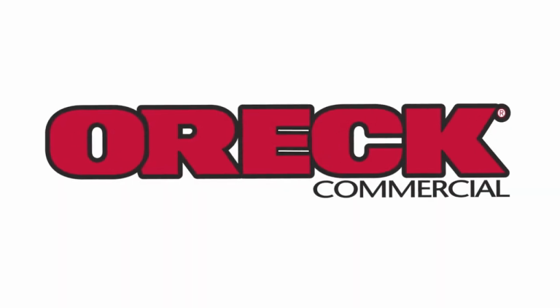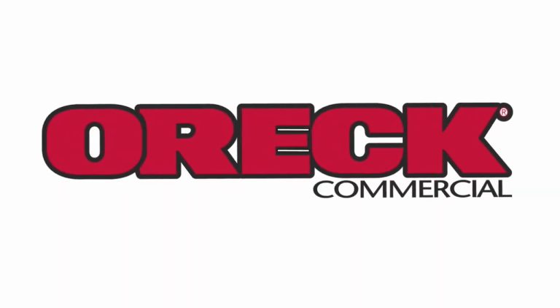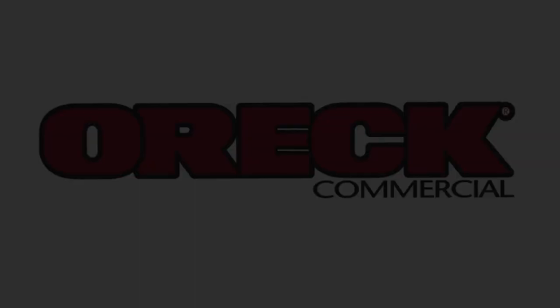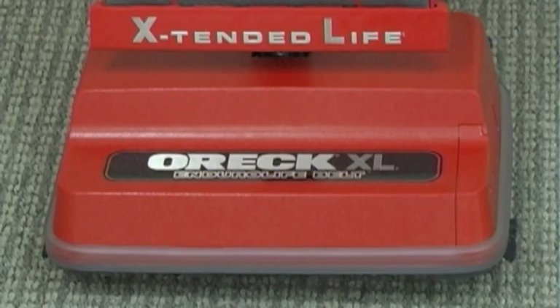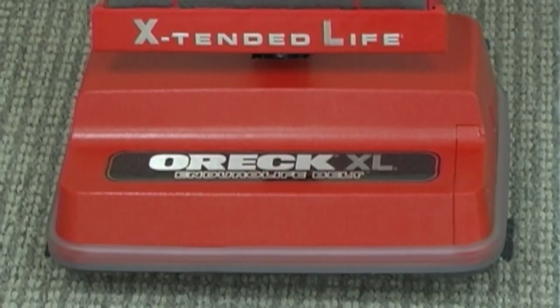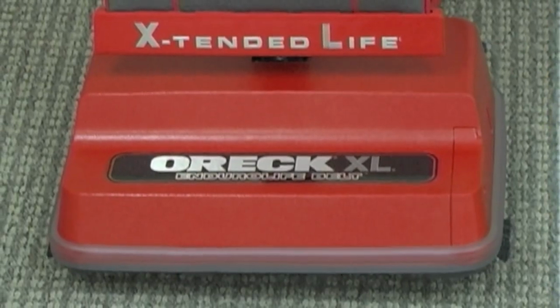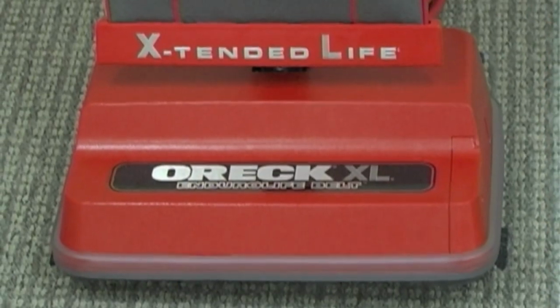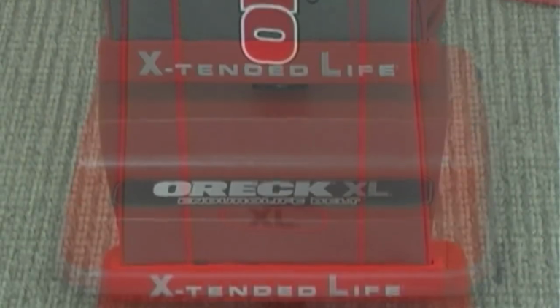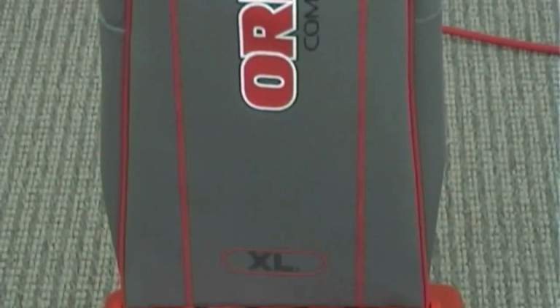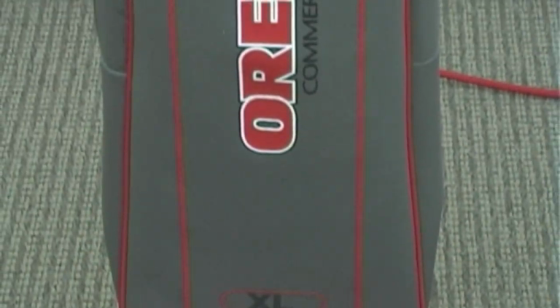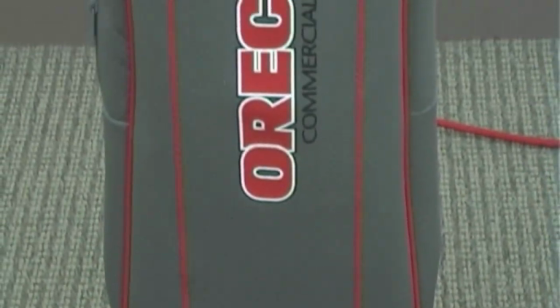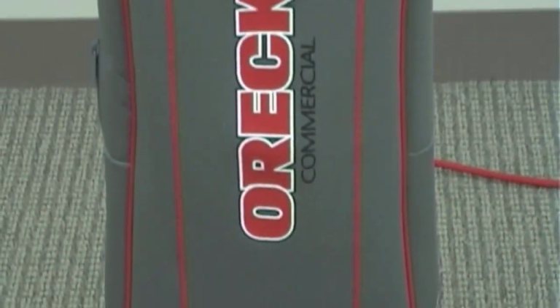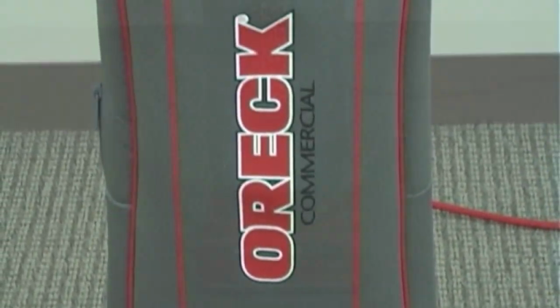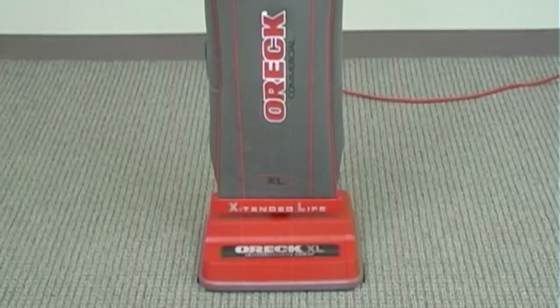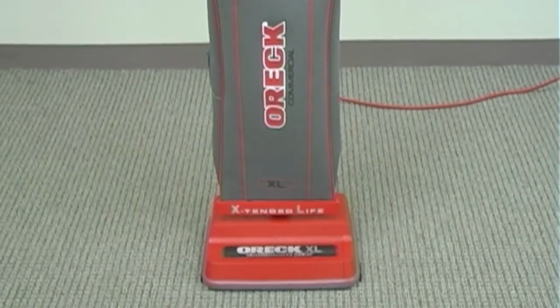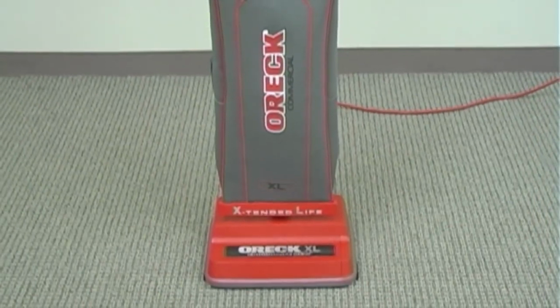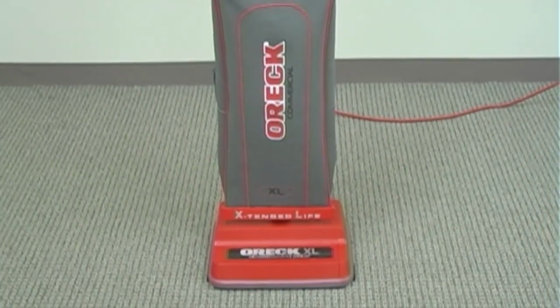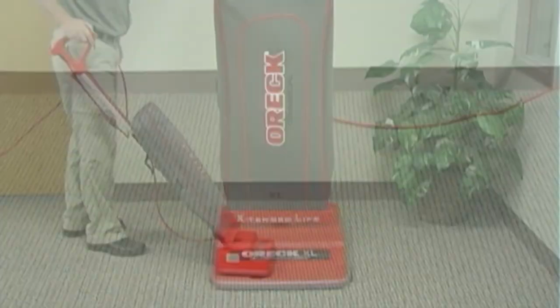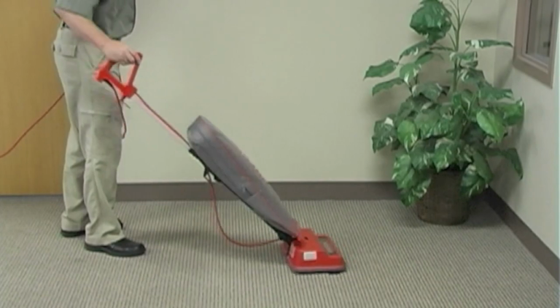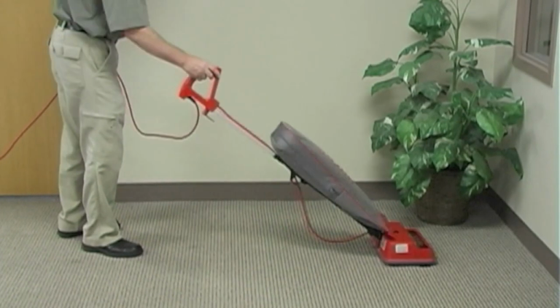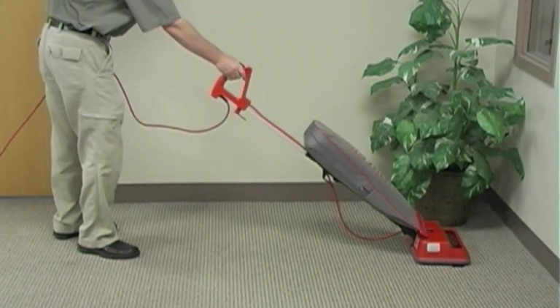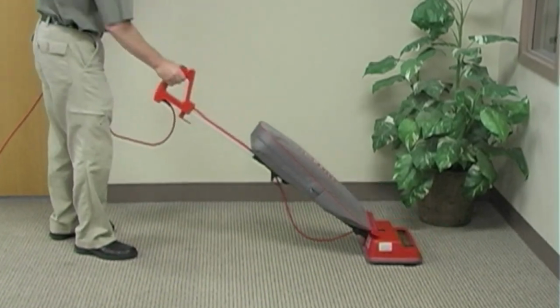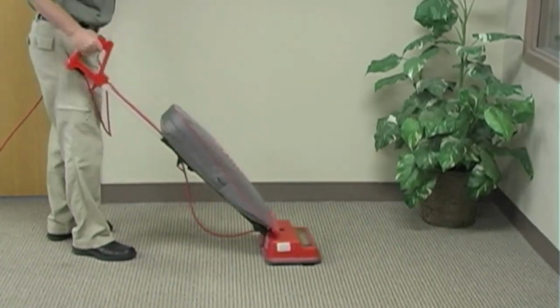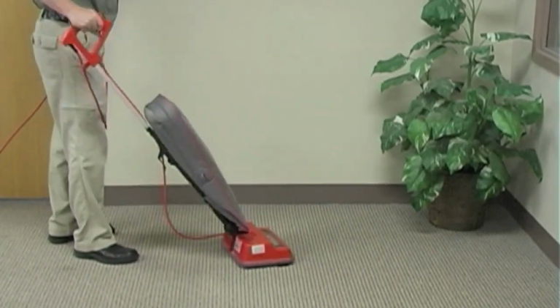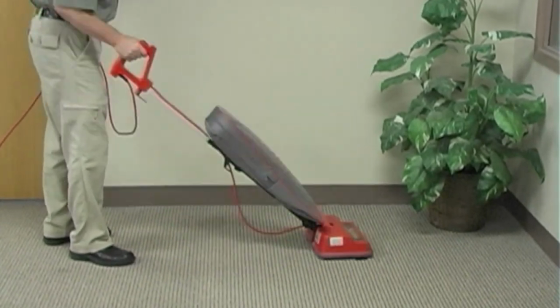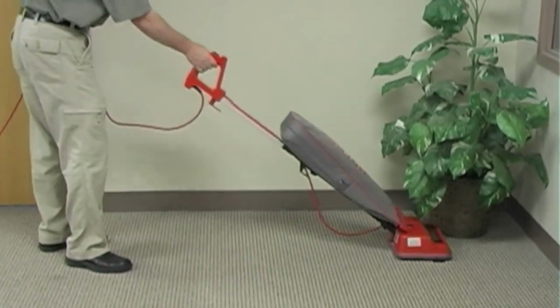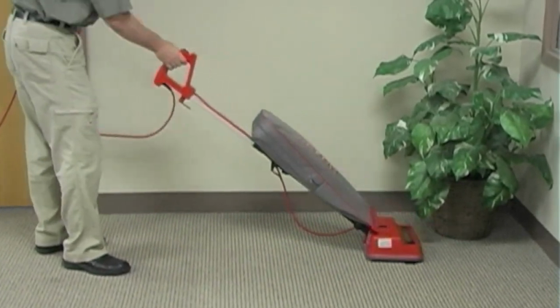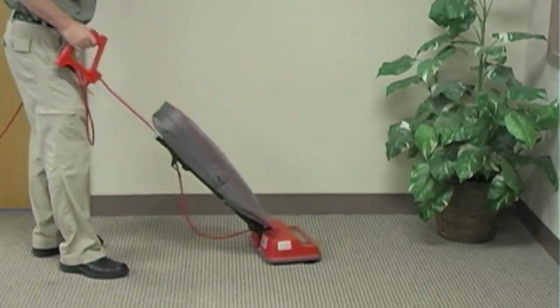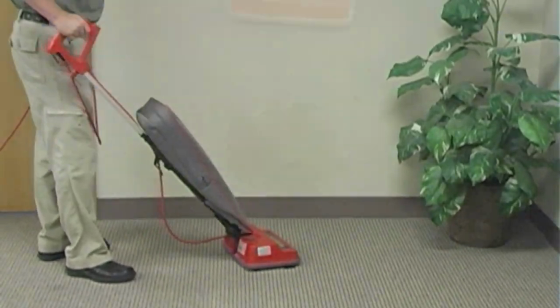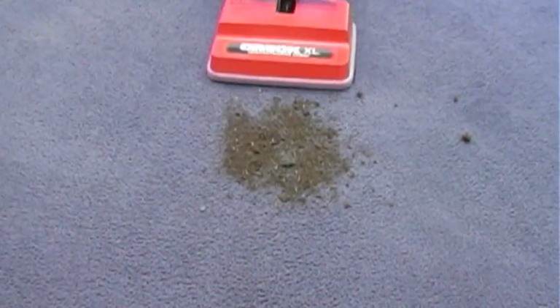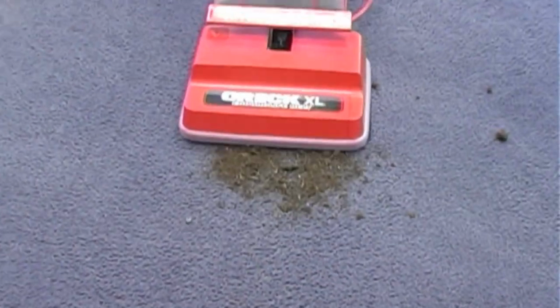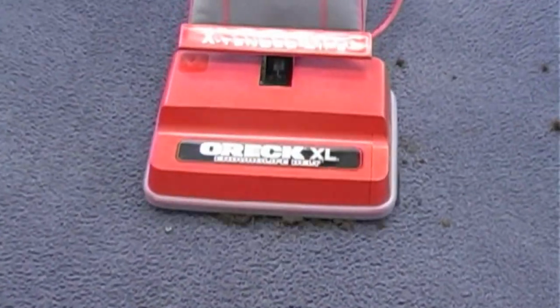The famous U2000 series 8-pound commercial upright vacuum is used in thousands of commercial businesses daily. Easy to use with little effort to clean, powerful enough to clean in one pass.